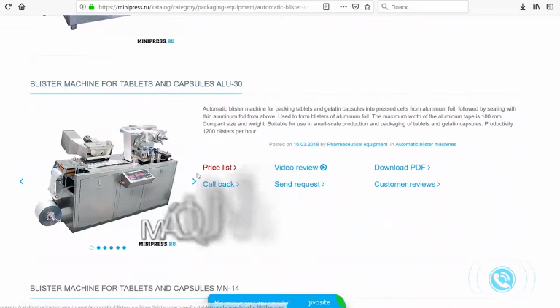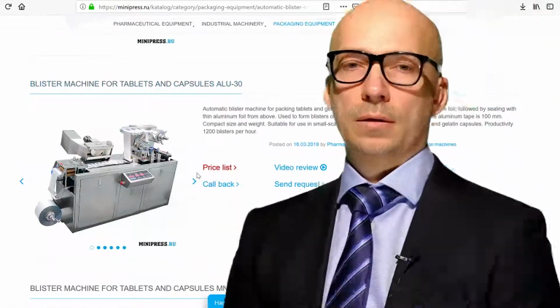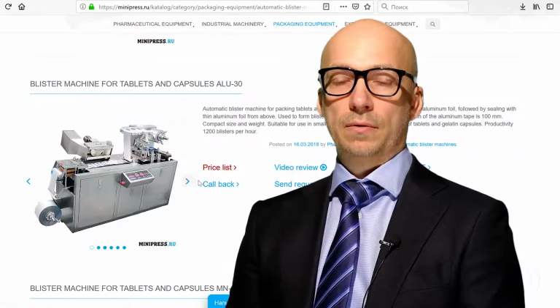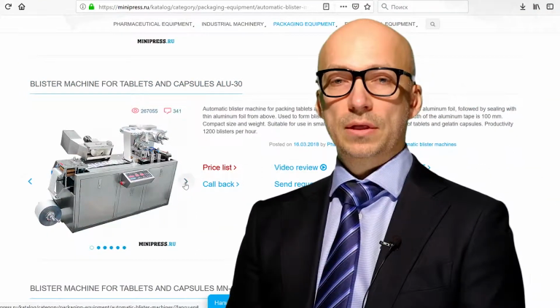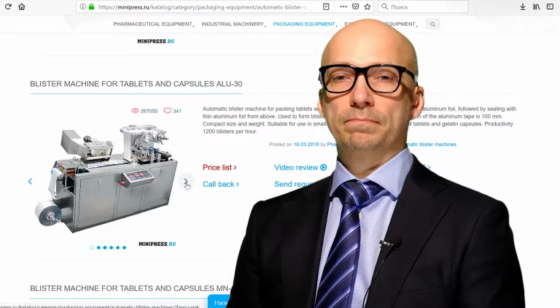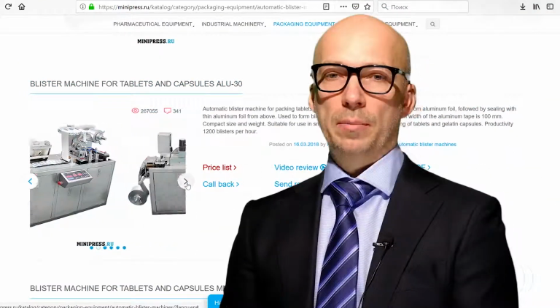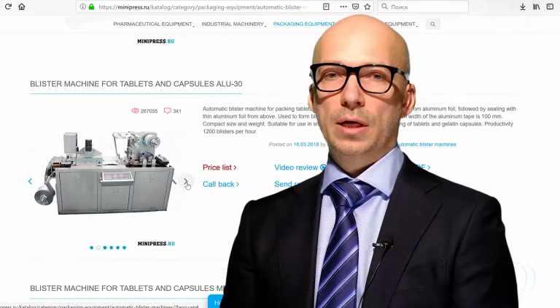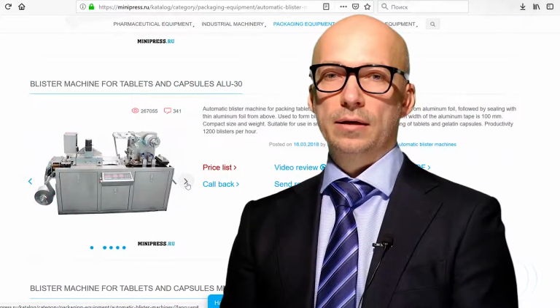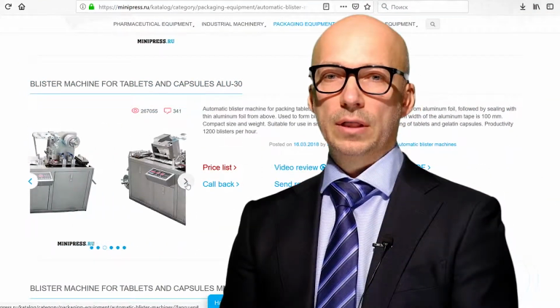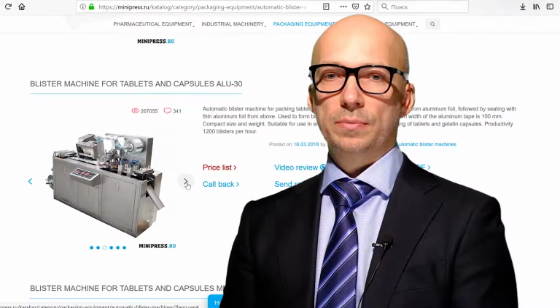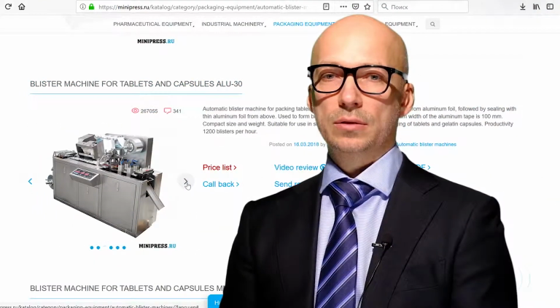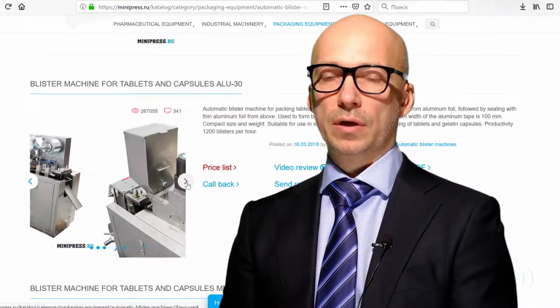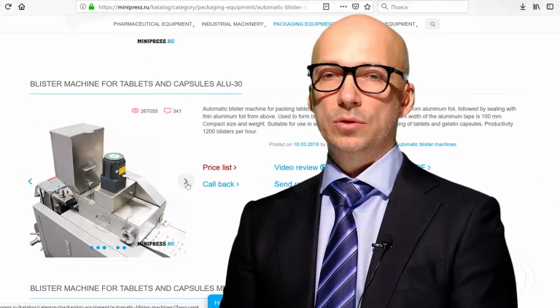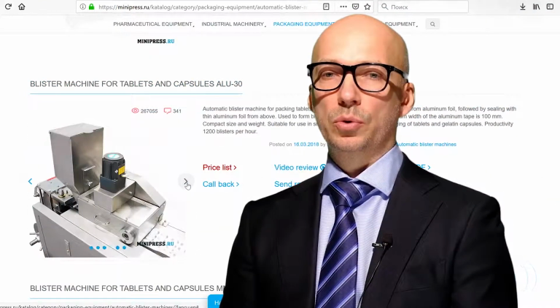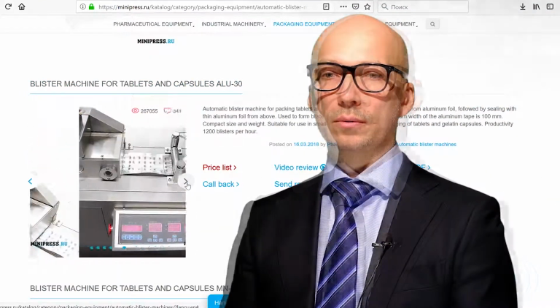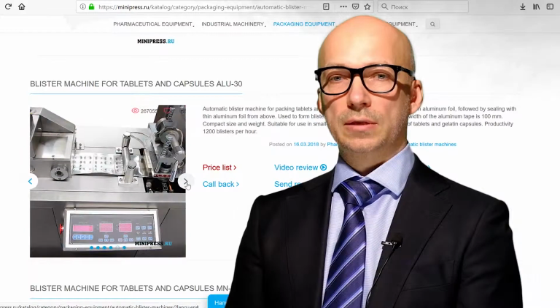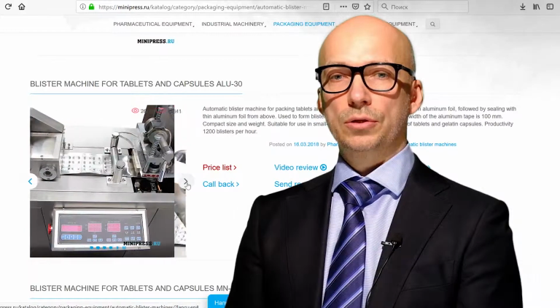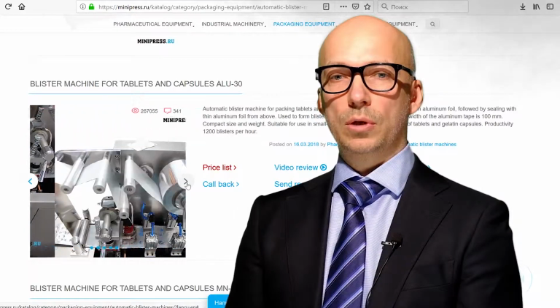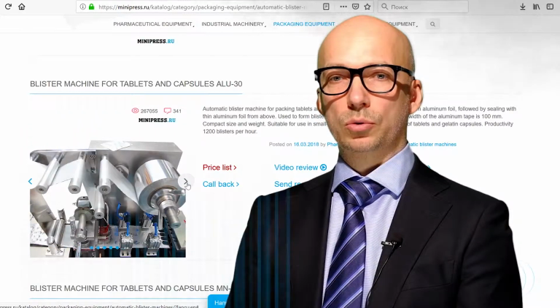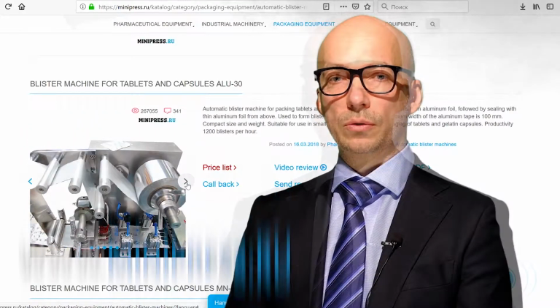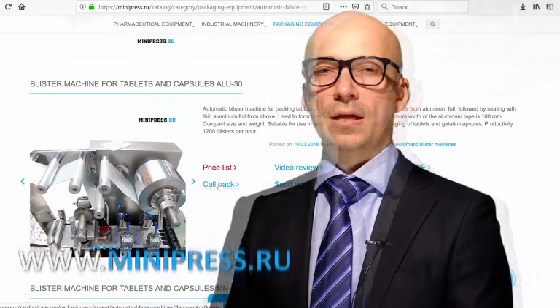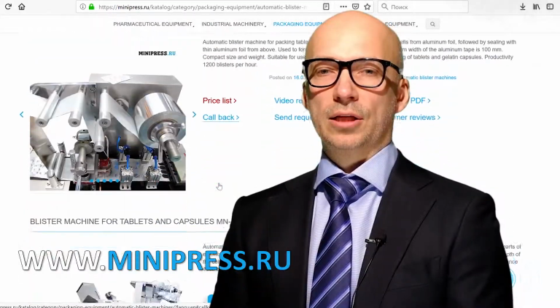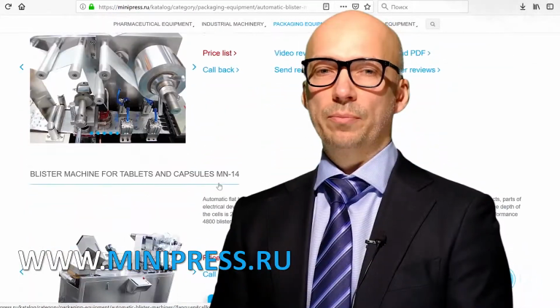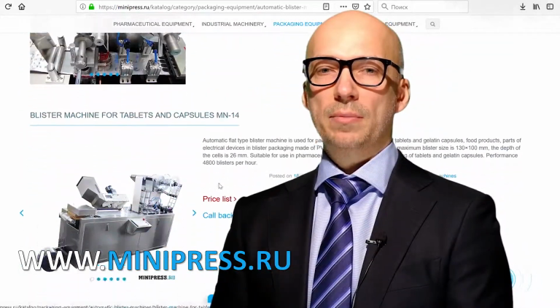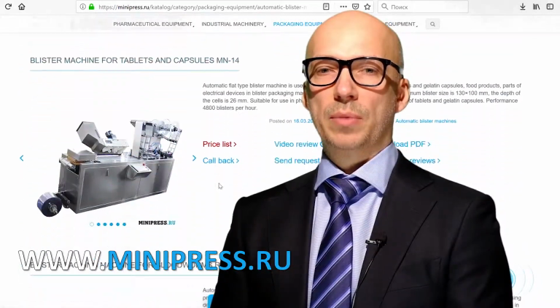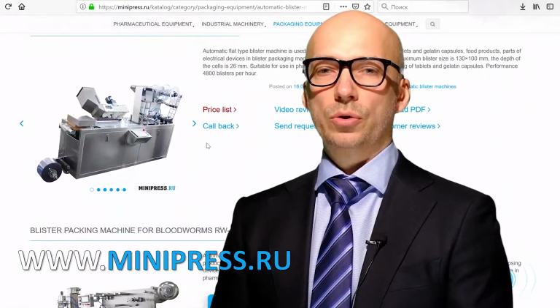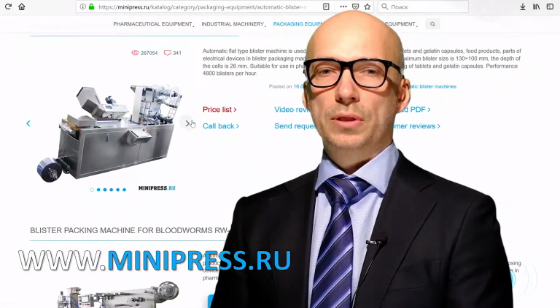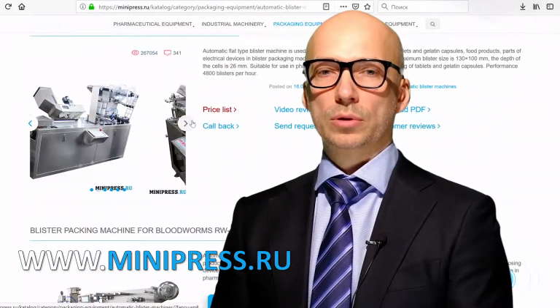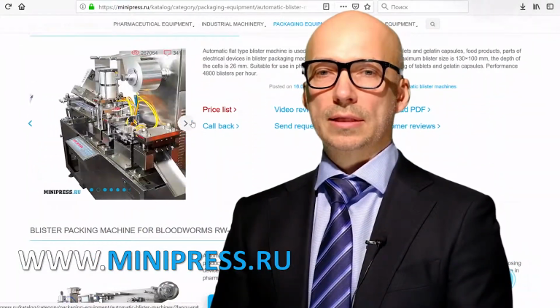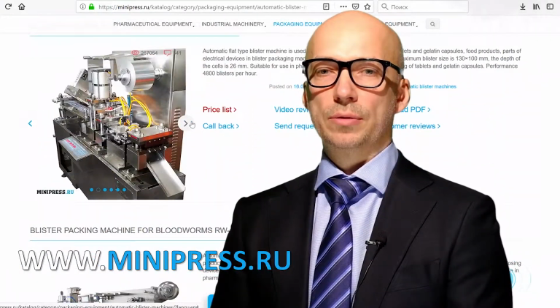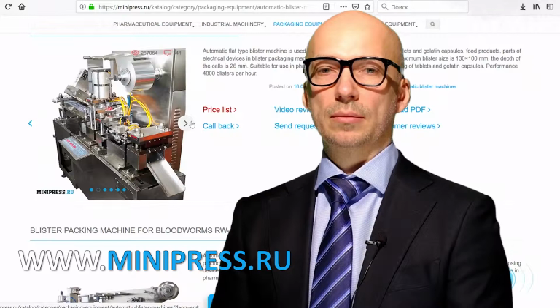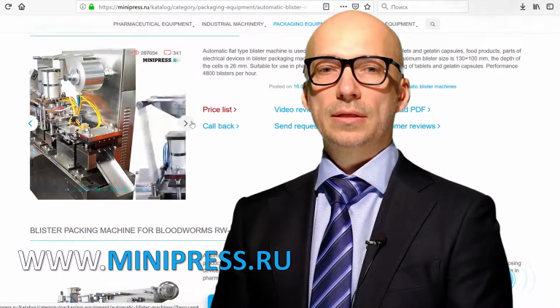Hey everyone, on my channel you will find useful information on pharmaceutical equipment. Our company is highly experienced in various blister machines.